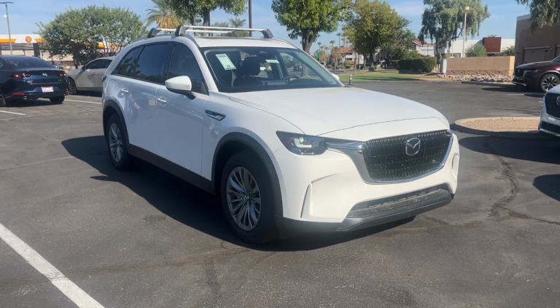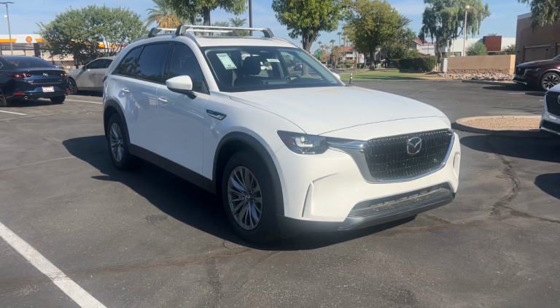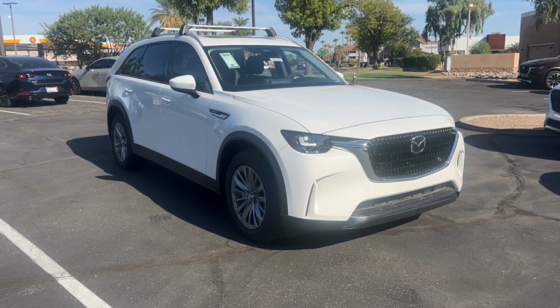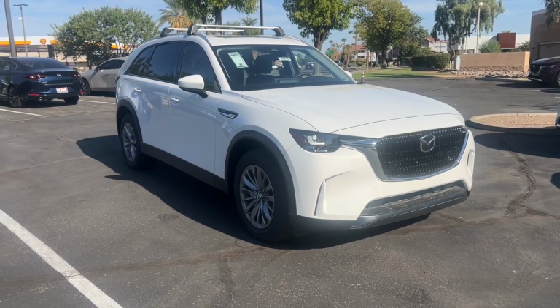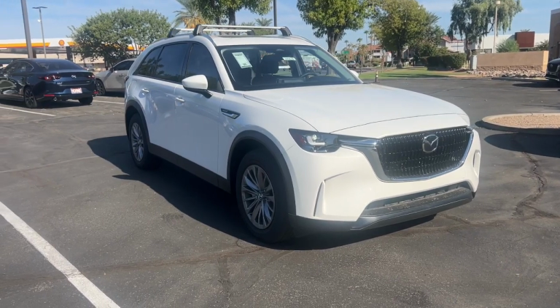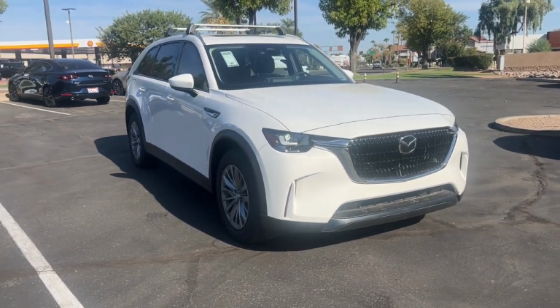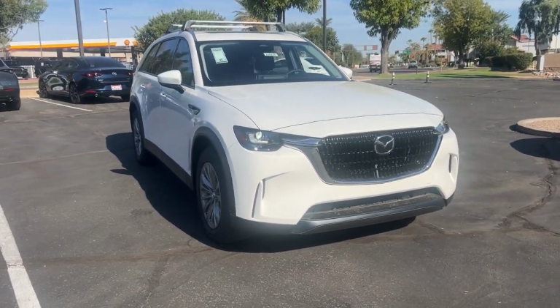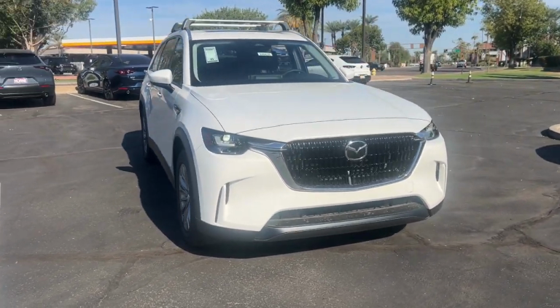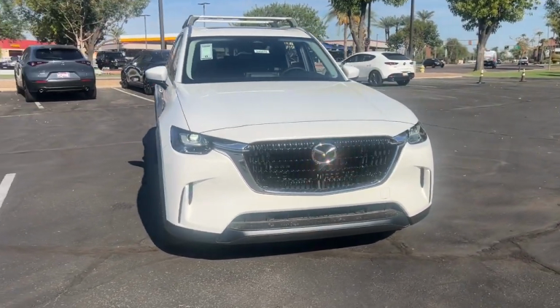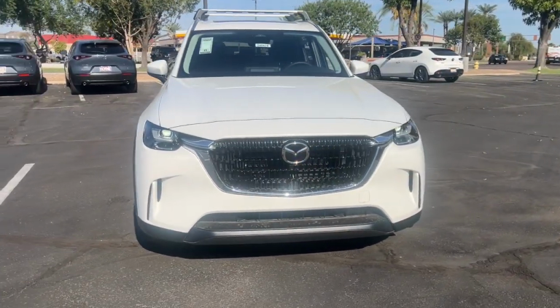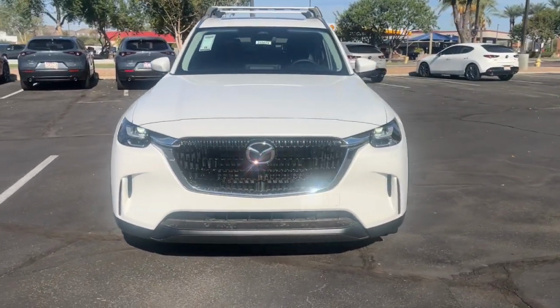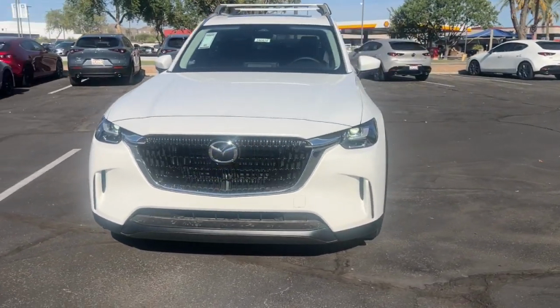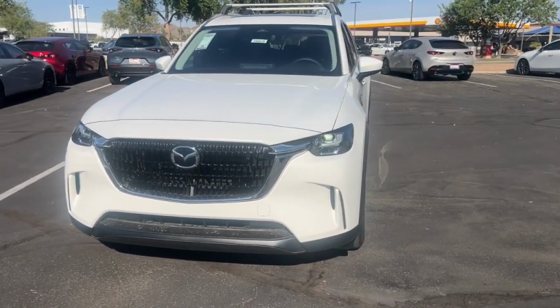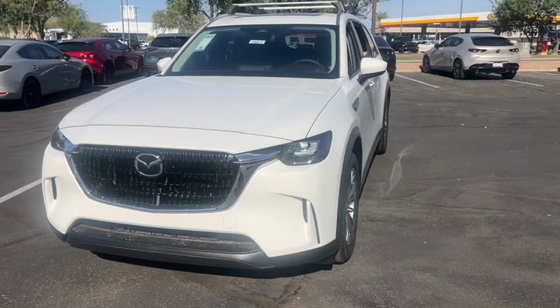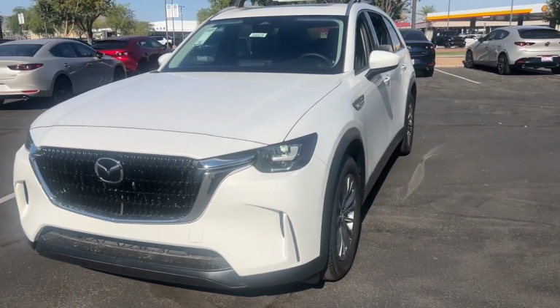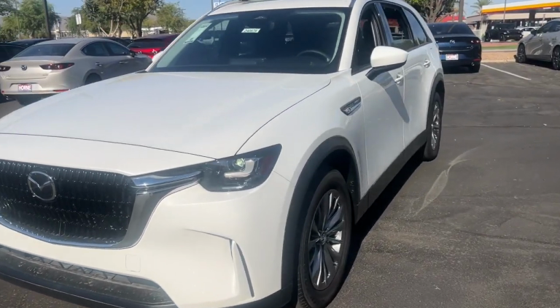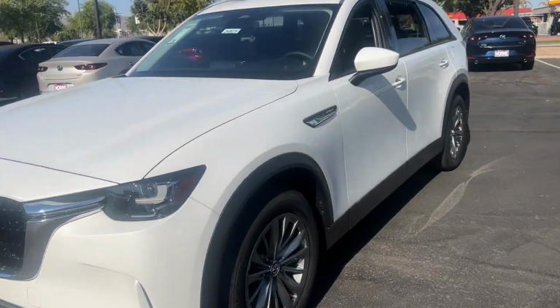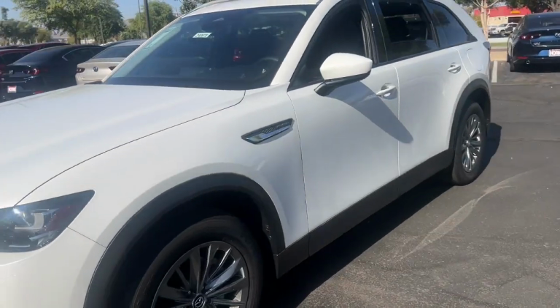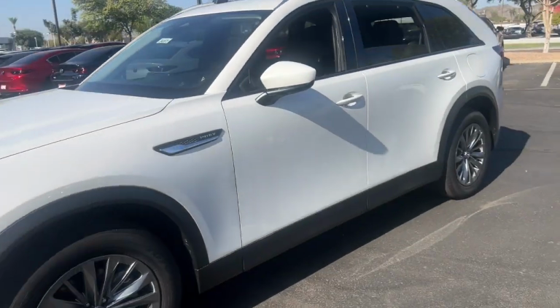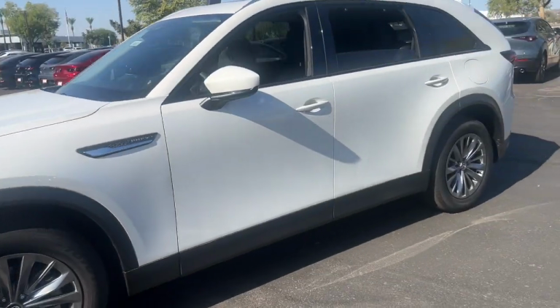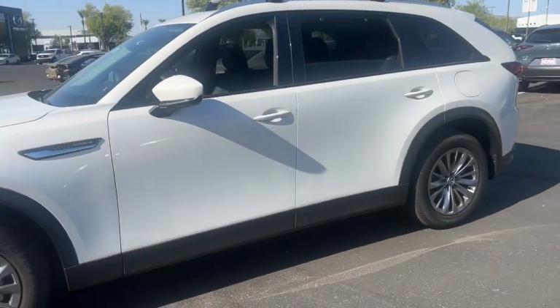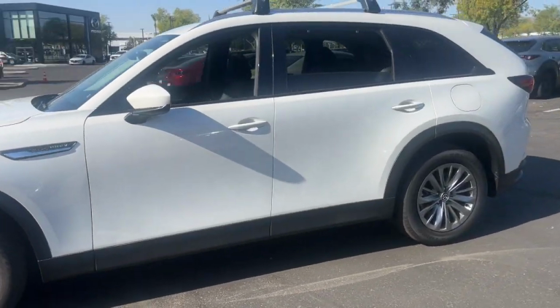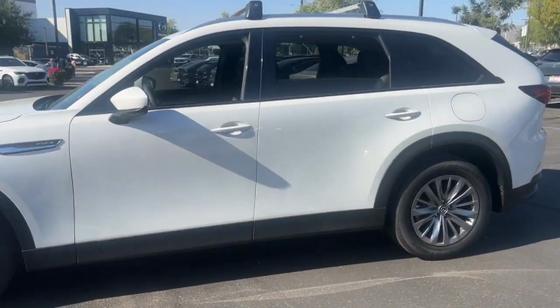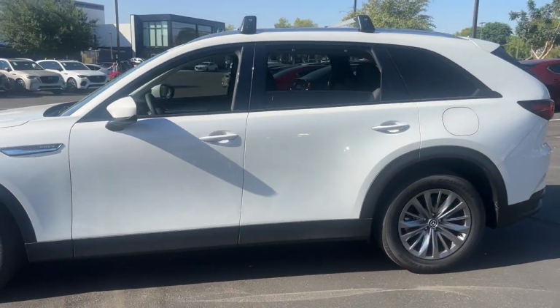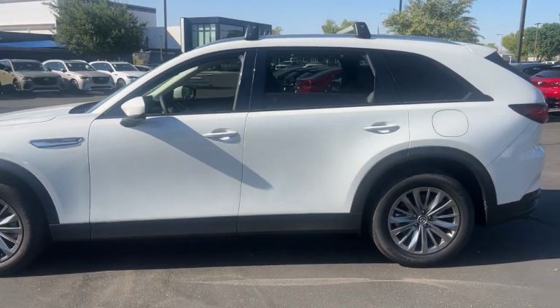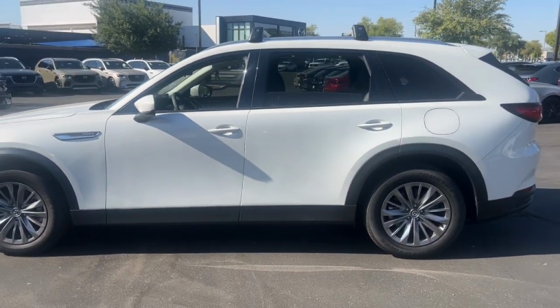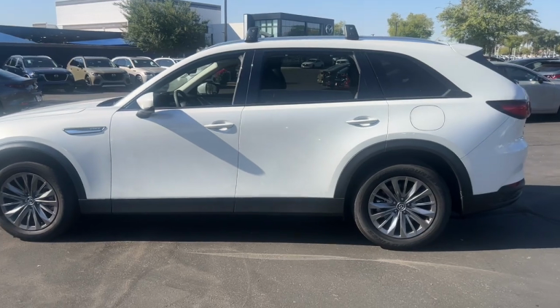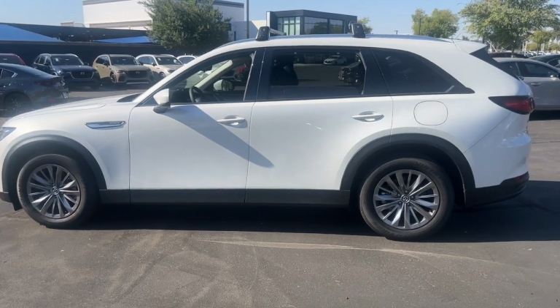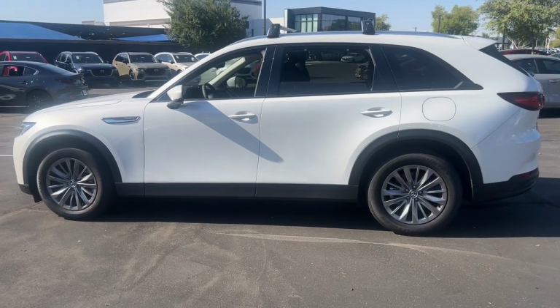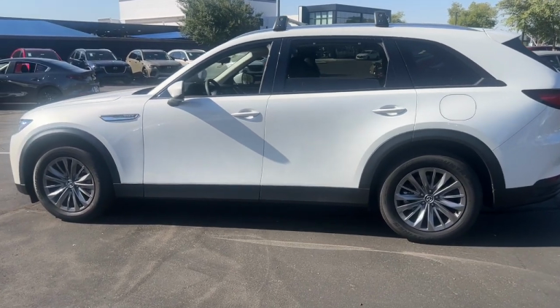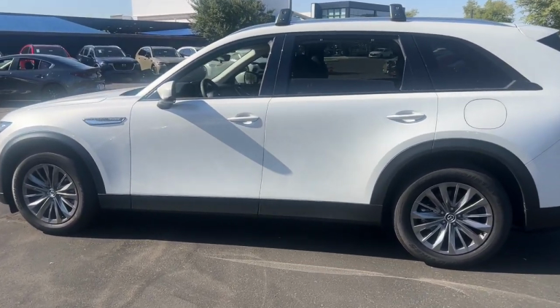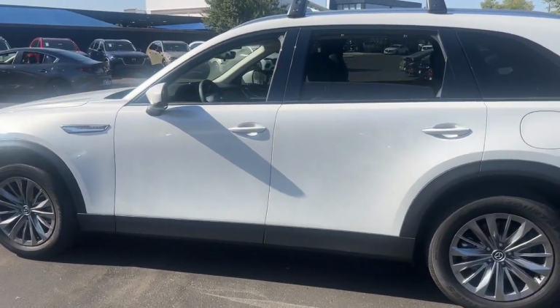You will be amazed by this 2024 Mazda CX-90. This sleek, modern CX-90 delivers family-focused comfort and highly satisfying performance, with a spacious cabin equipped with premium amenities.